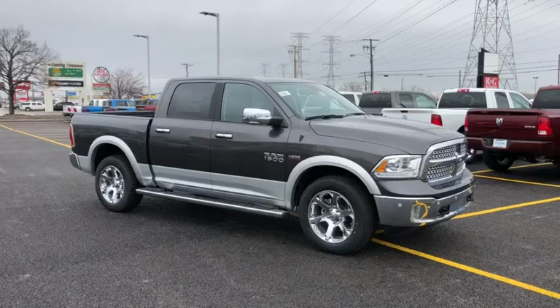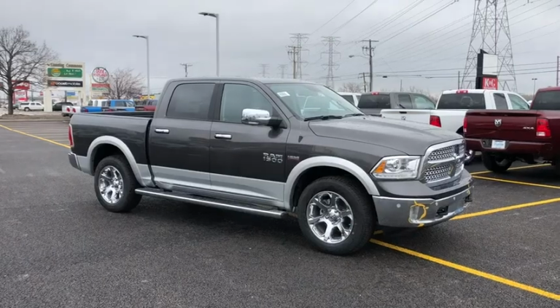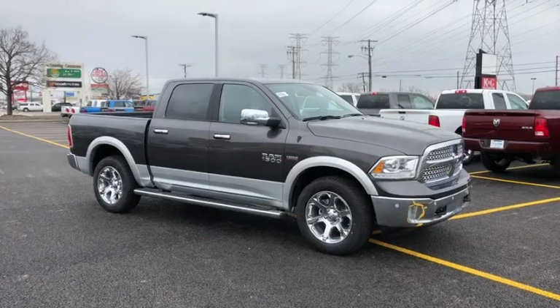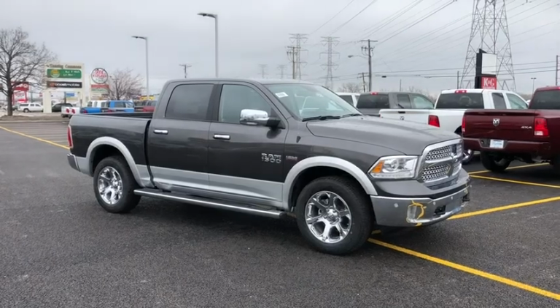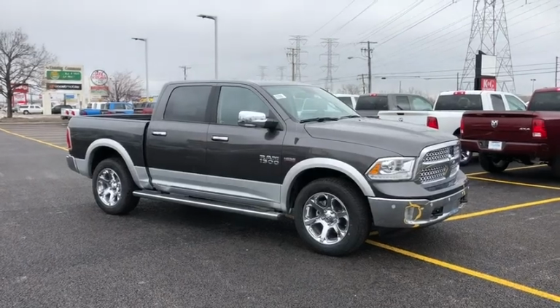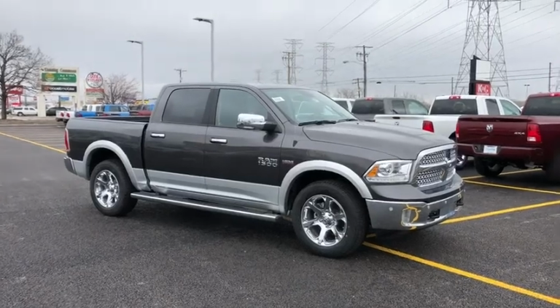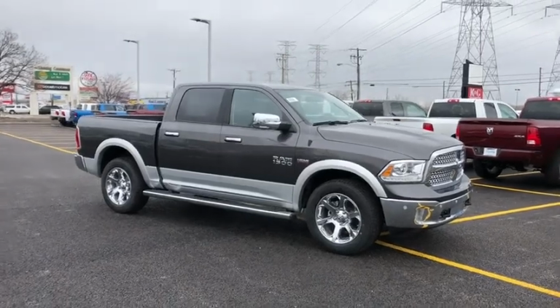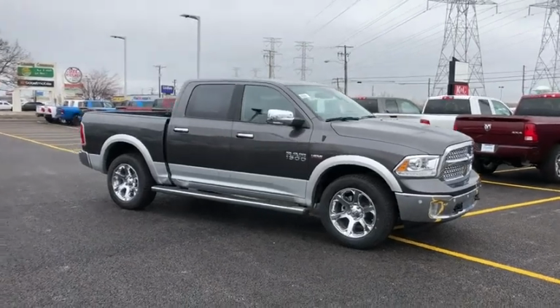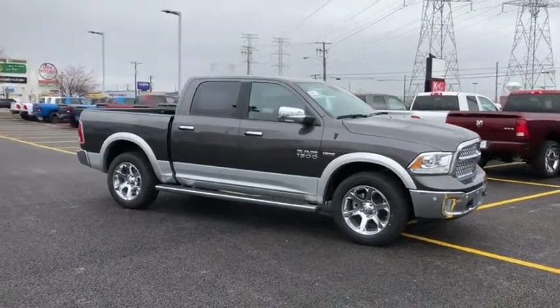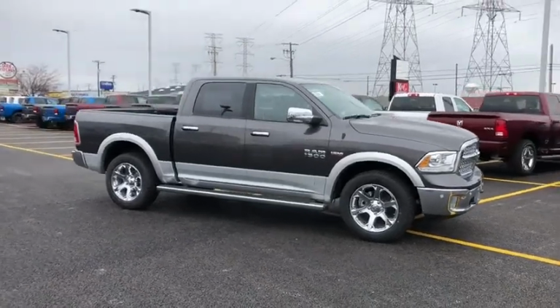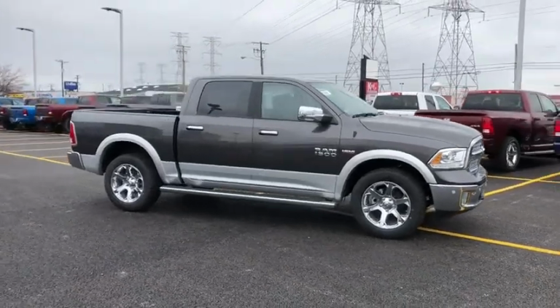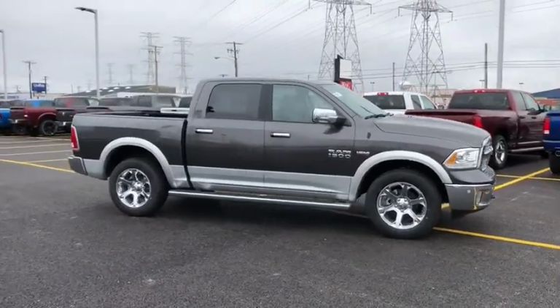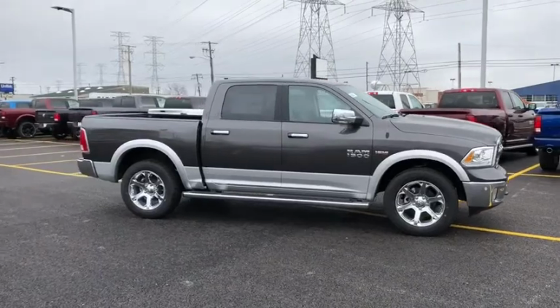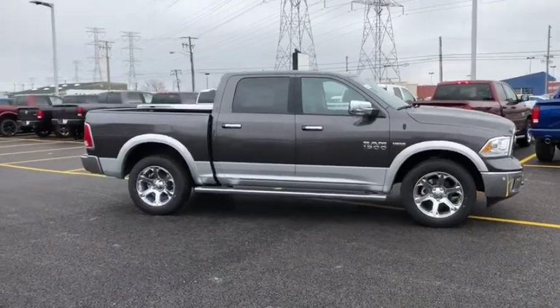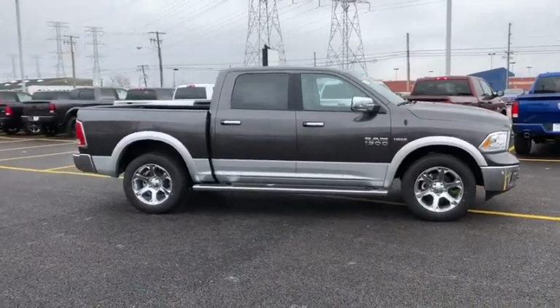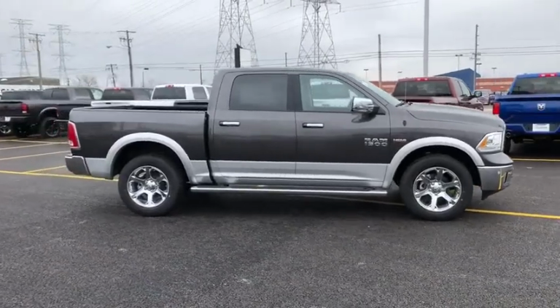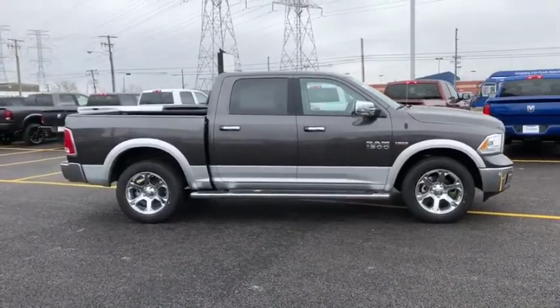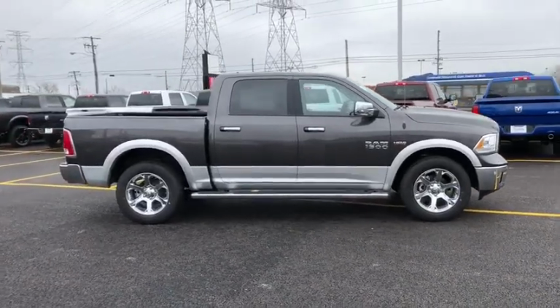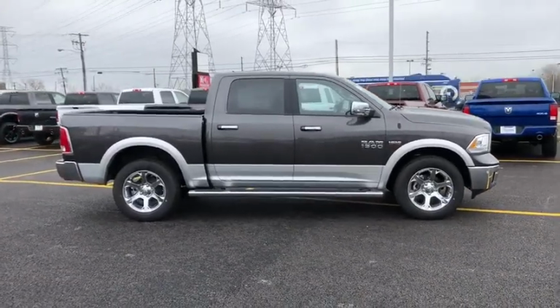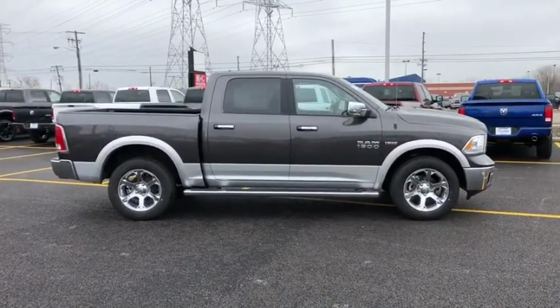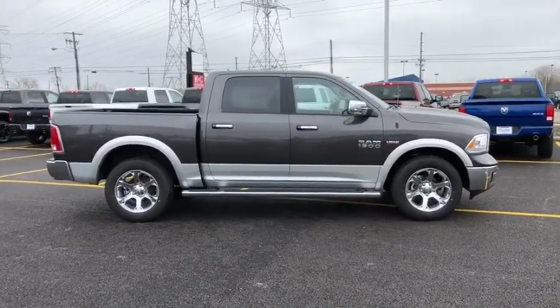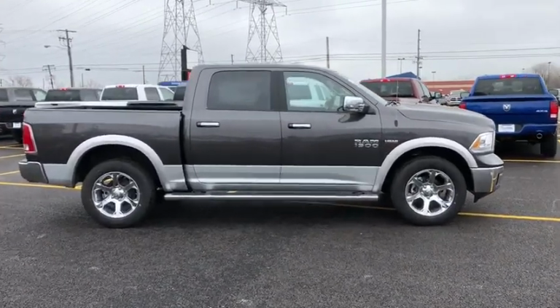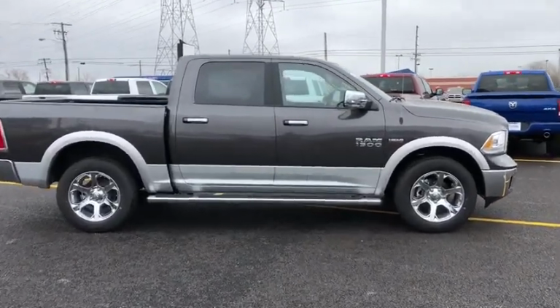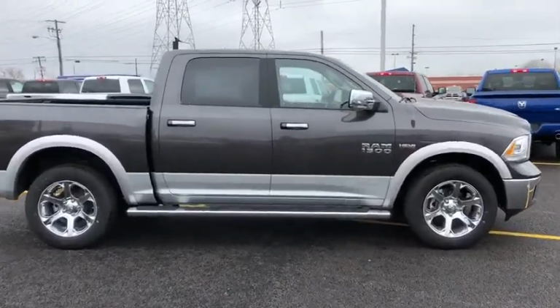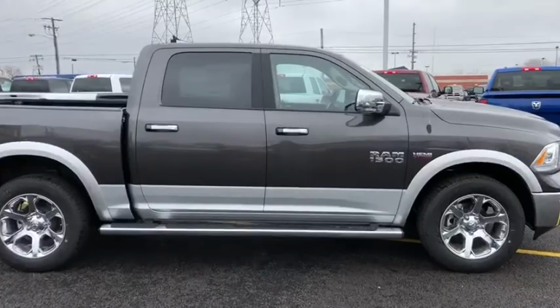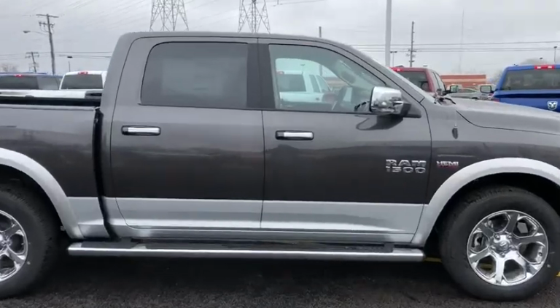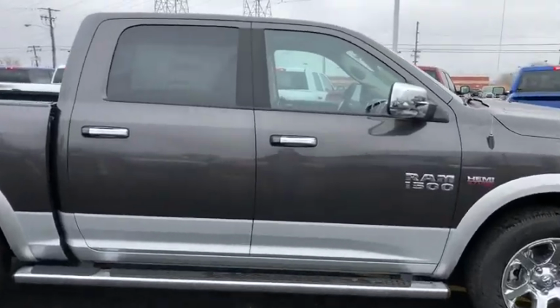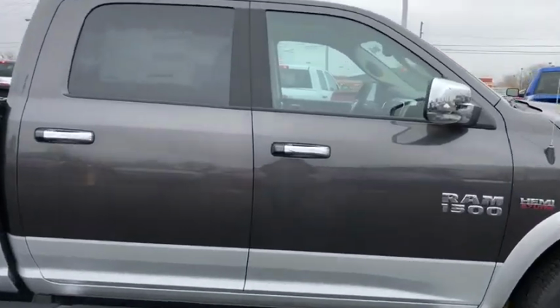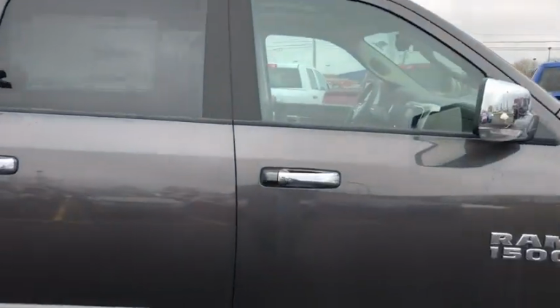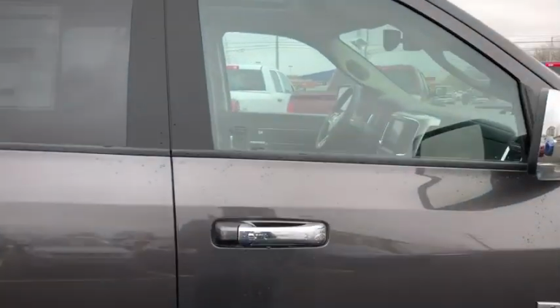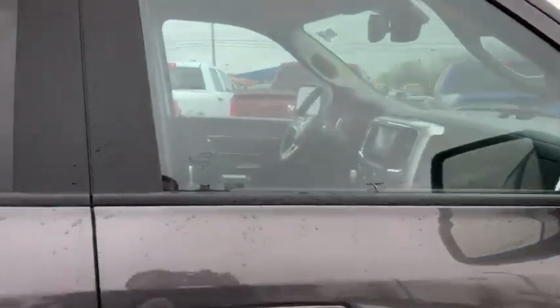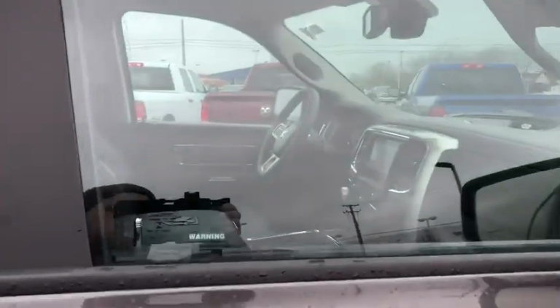The 2018 Ram 1500. The Ram 1500 went against the Chevrolet Silverado, Ford F-150, and Toyota Tundra, which are all excellent trucks in their own right. The Ram took home the prize for its well-rounded strengths.